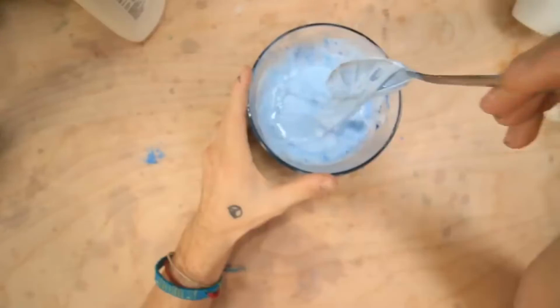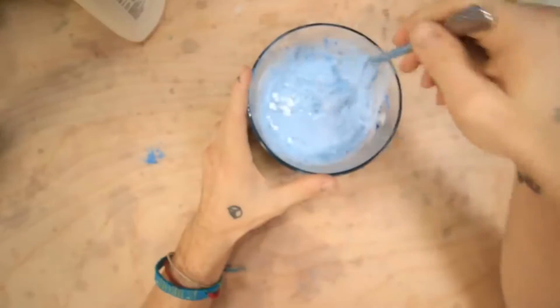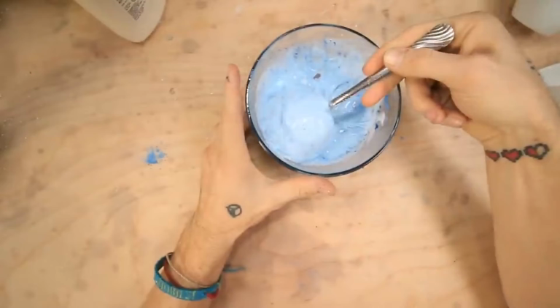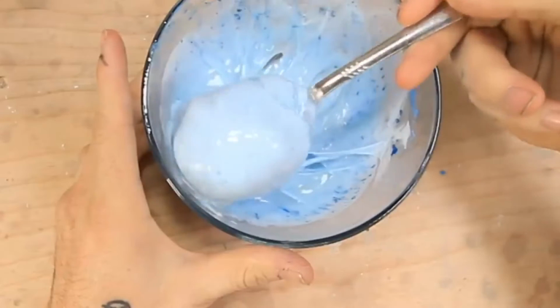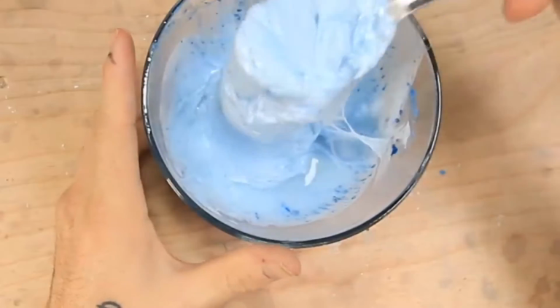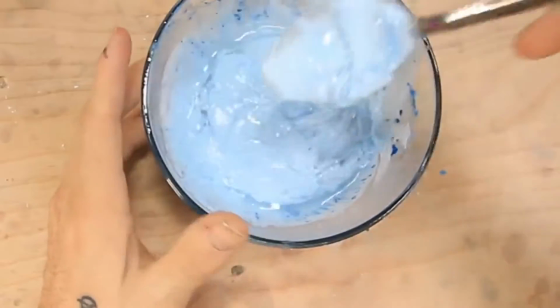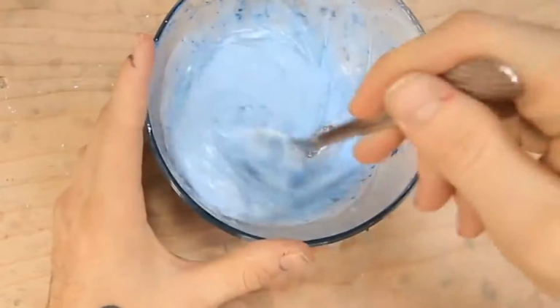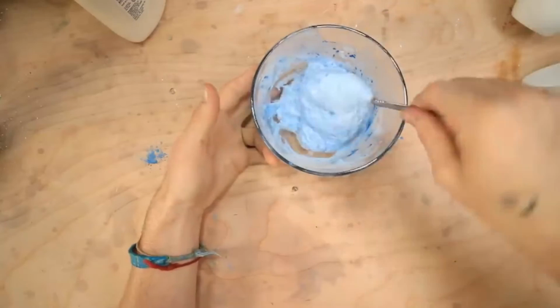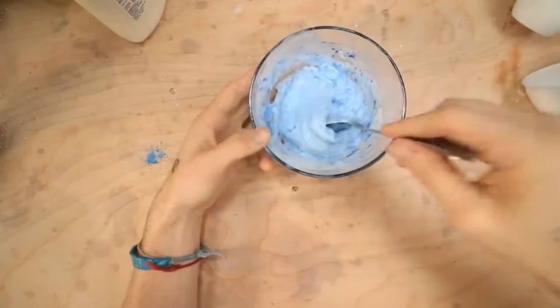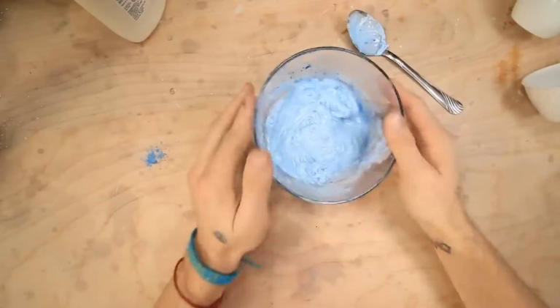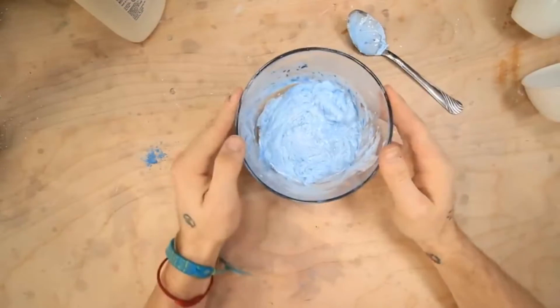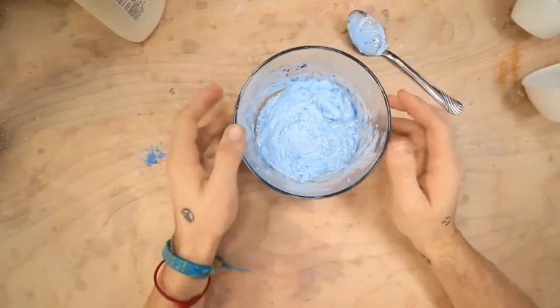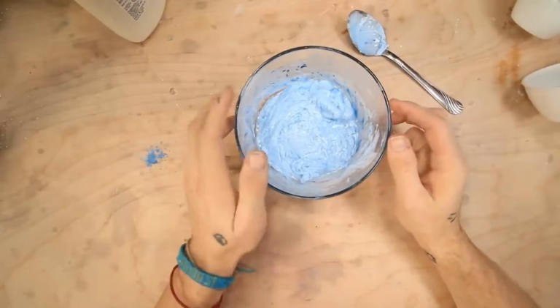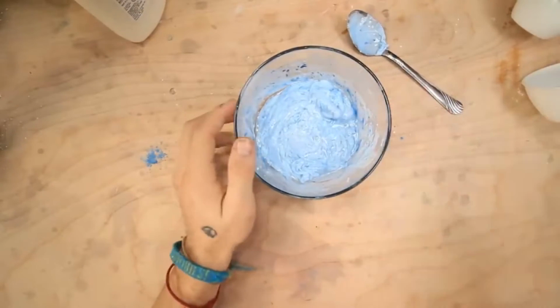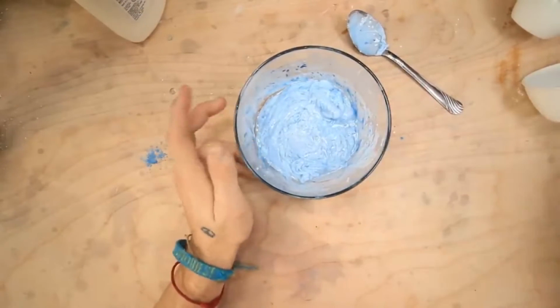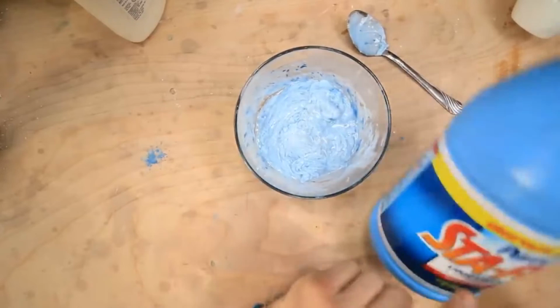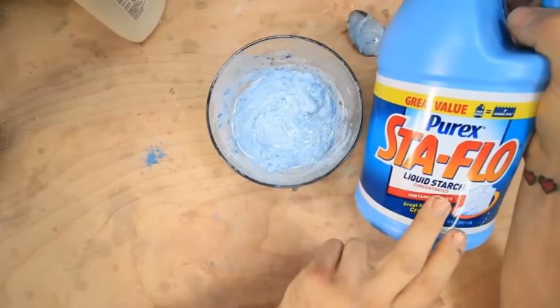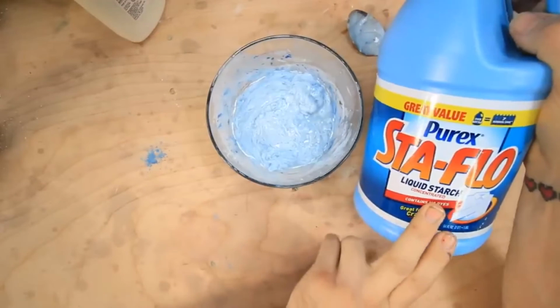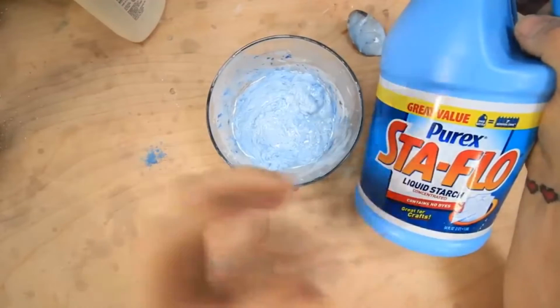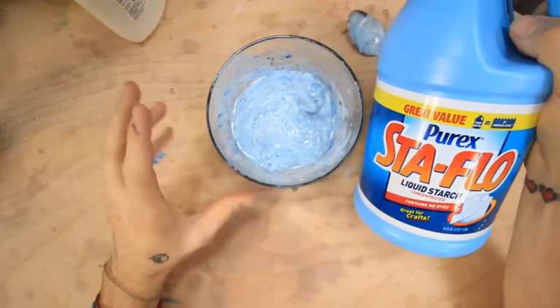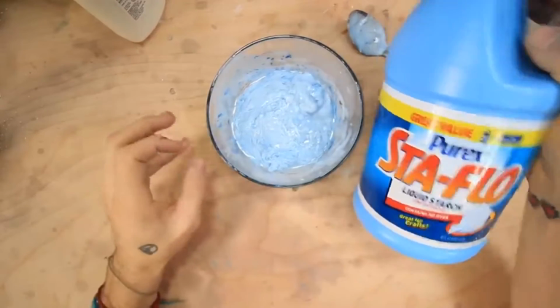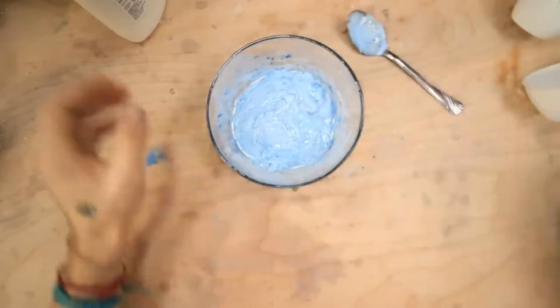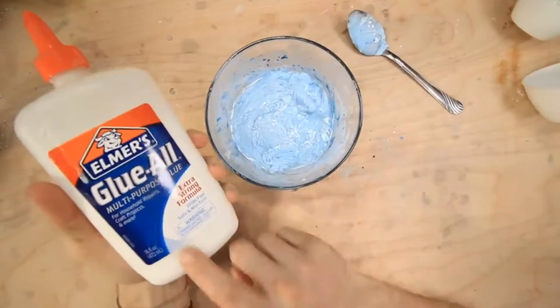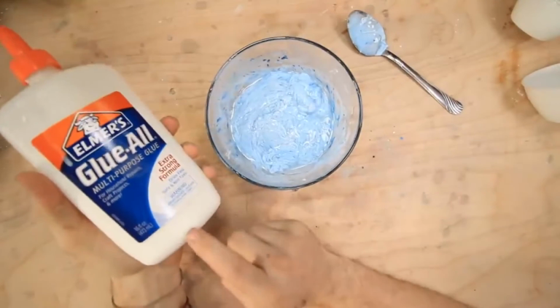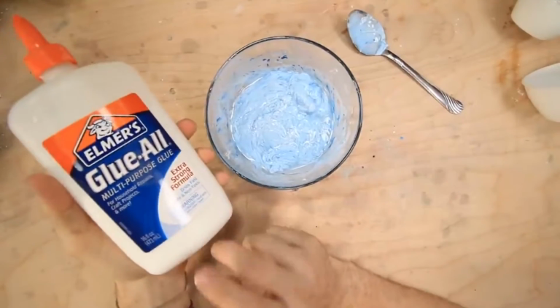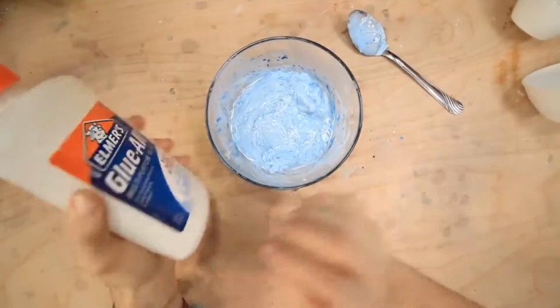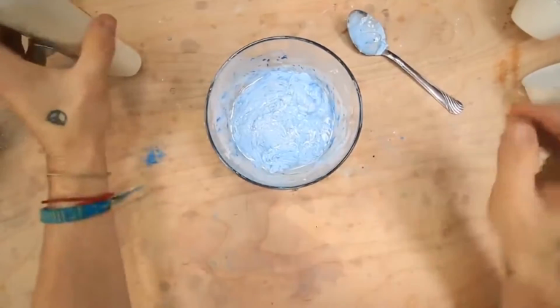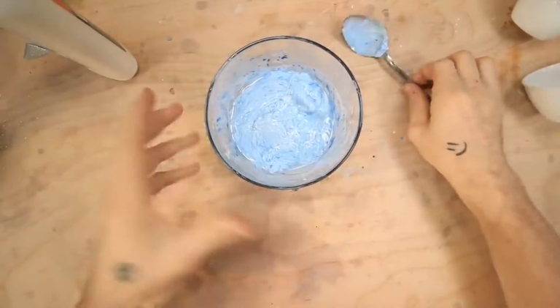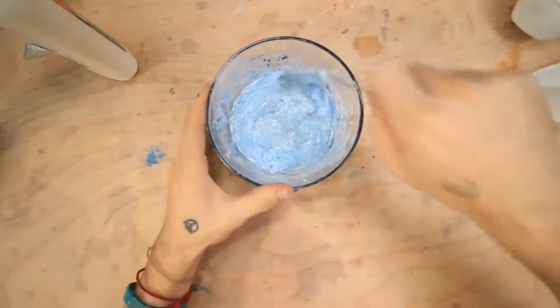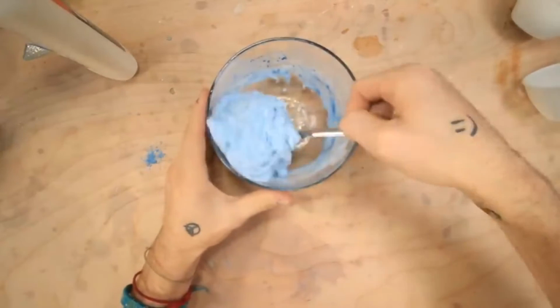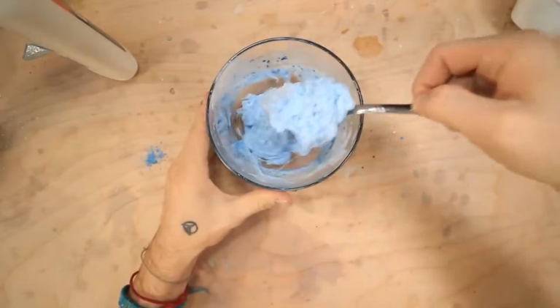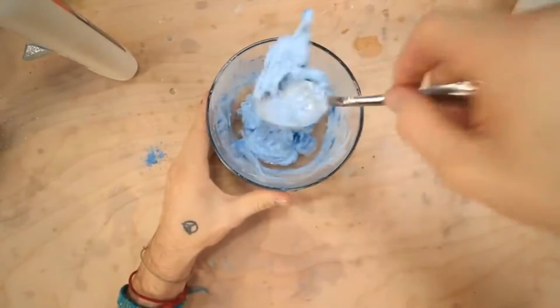Oh my gosh that's already turning so fast. Wow. So I think the reason that happens is because apparently starch is like a material that binds fibers together, and I think it just binds all the fibers and the glue to make it into like this kind of slime thing.